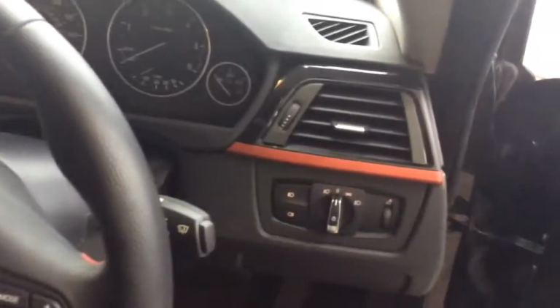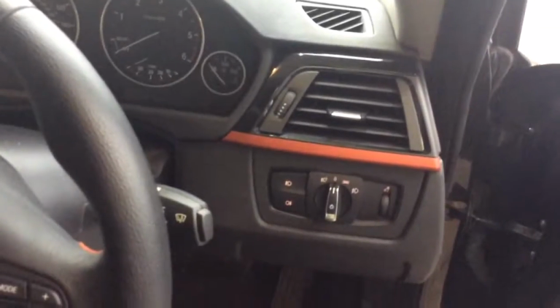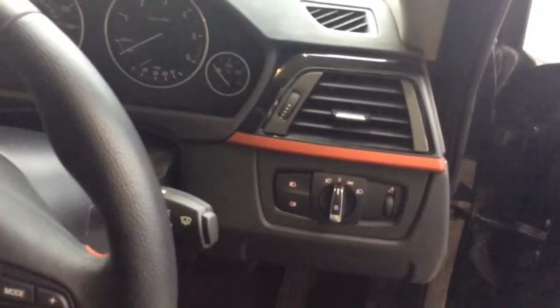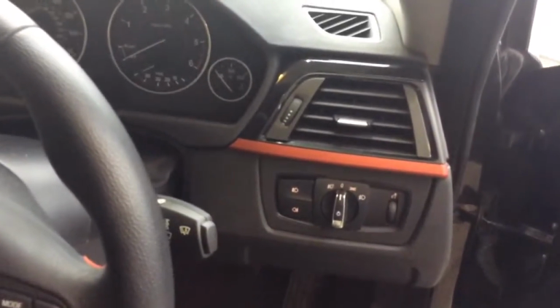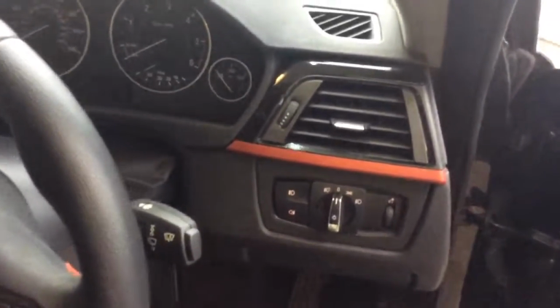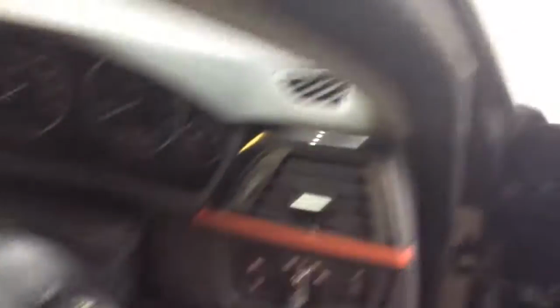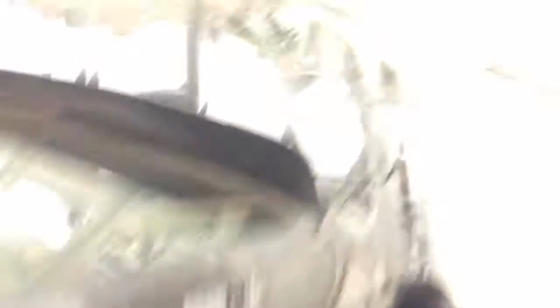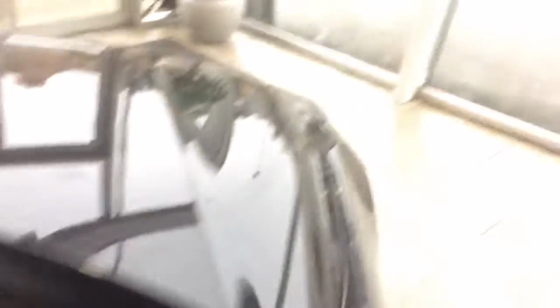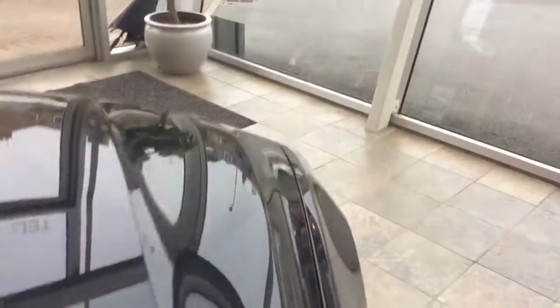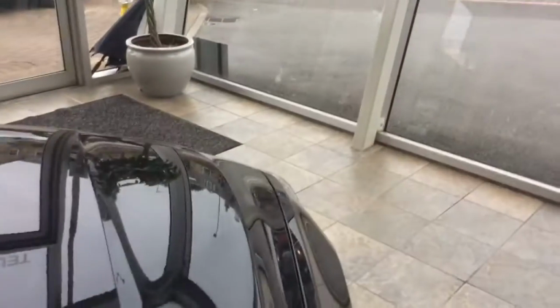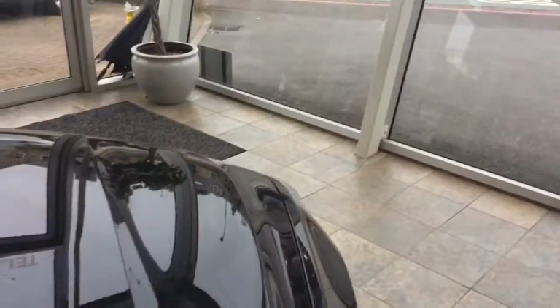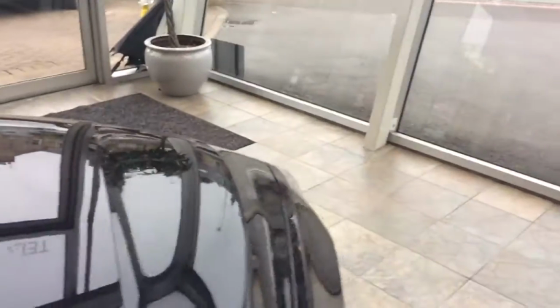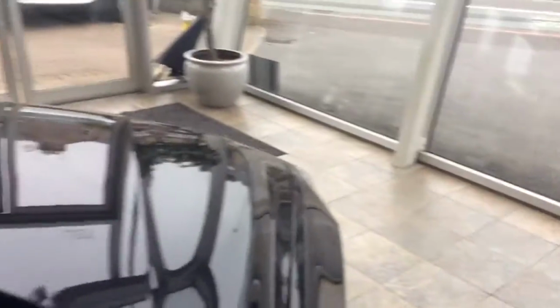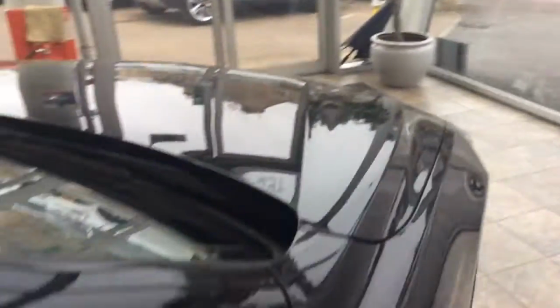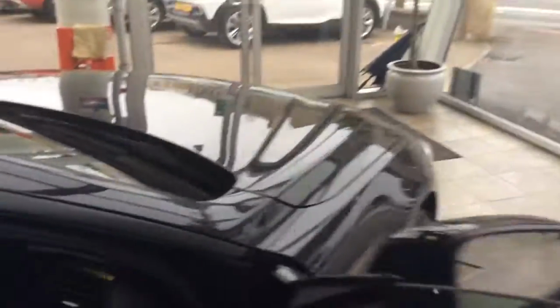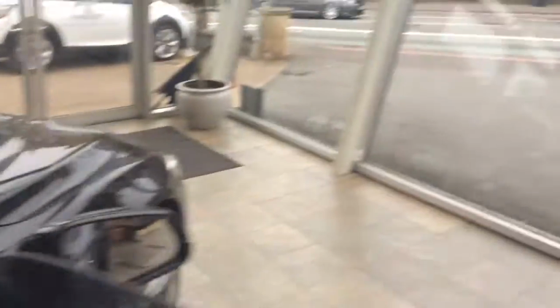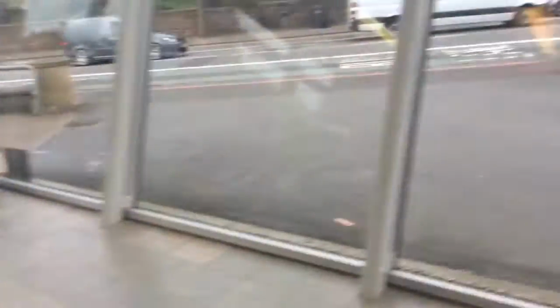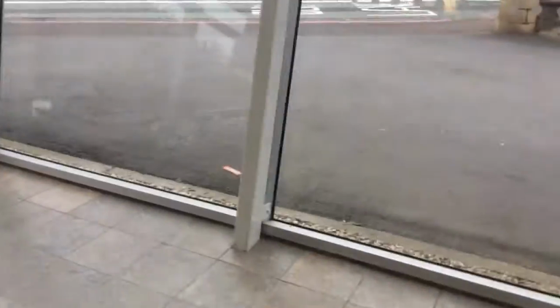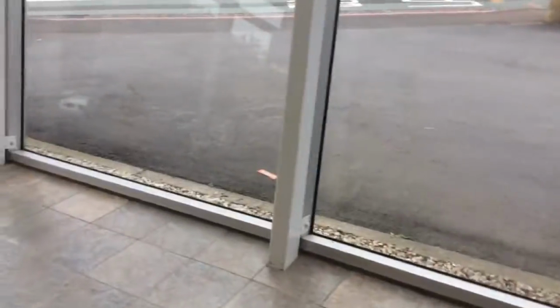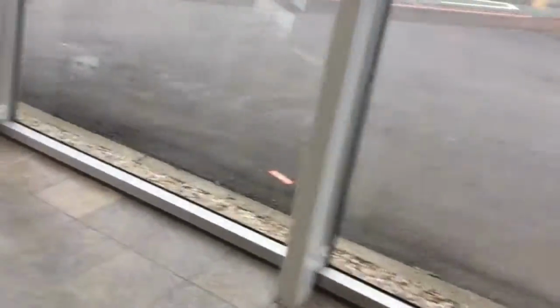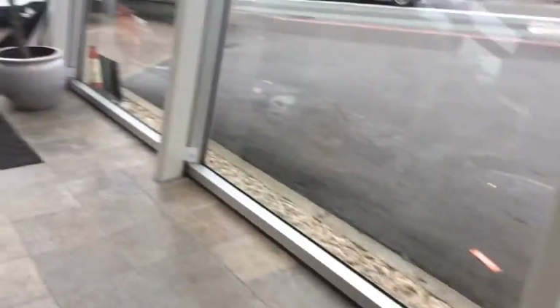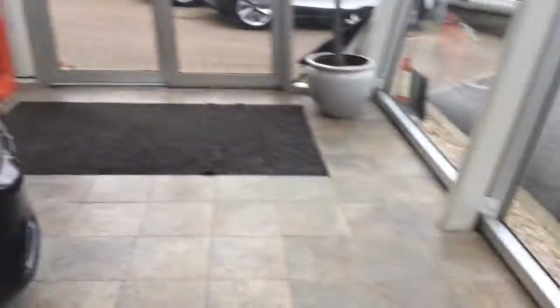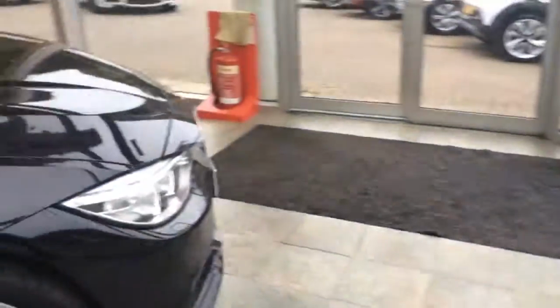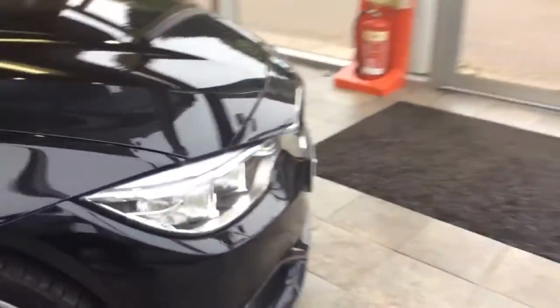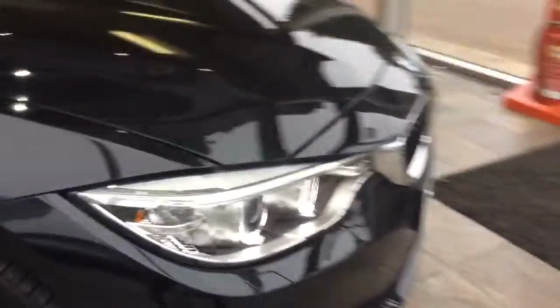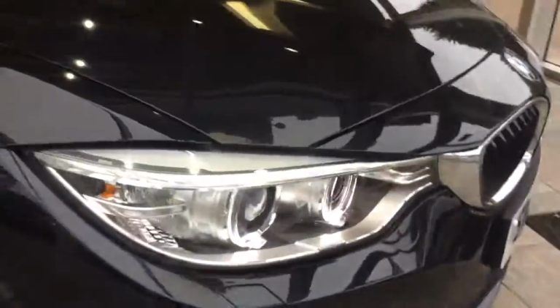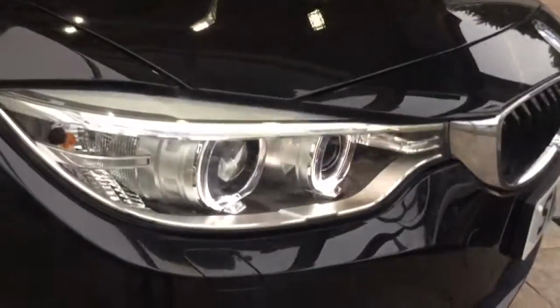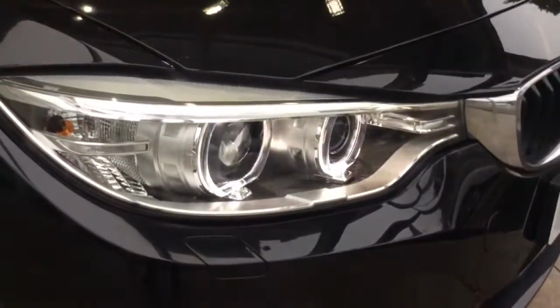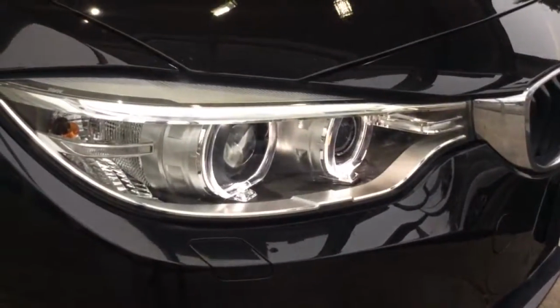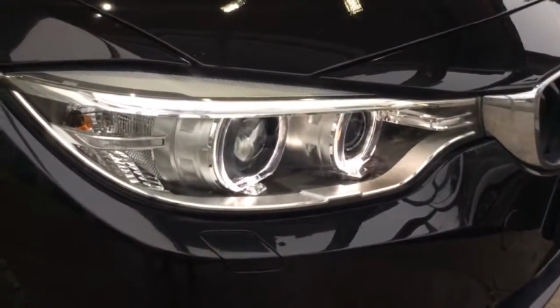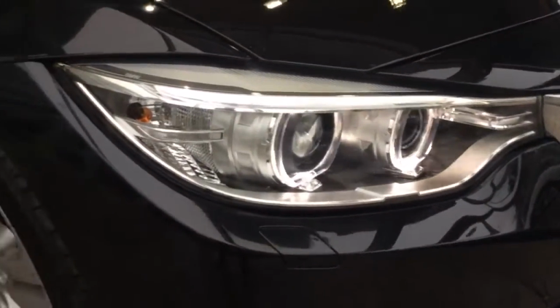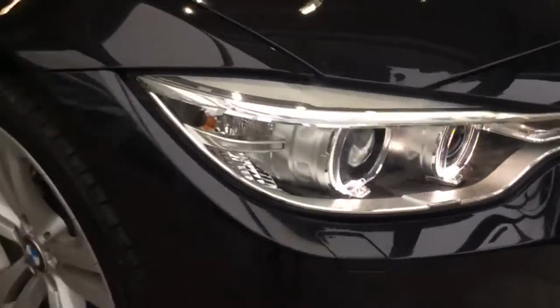It has automatic headlights which are Xenon as well, as you can see.